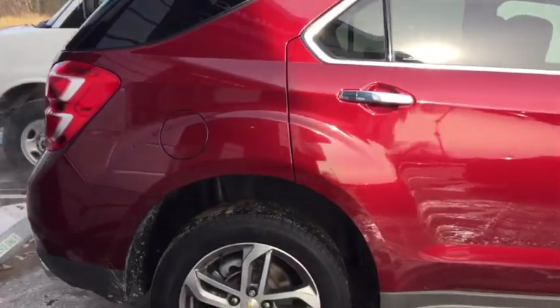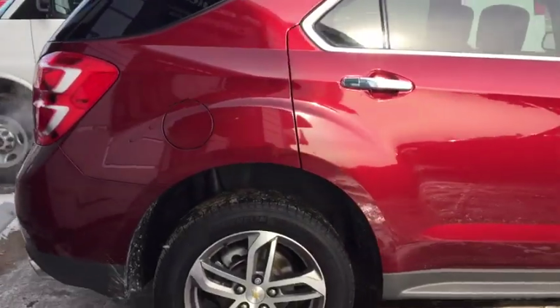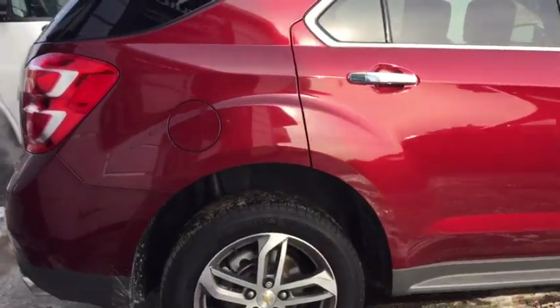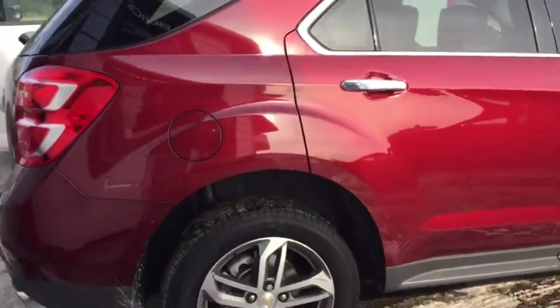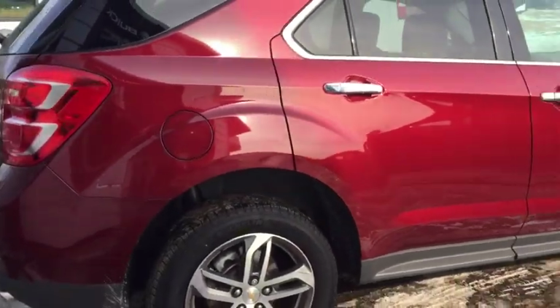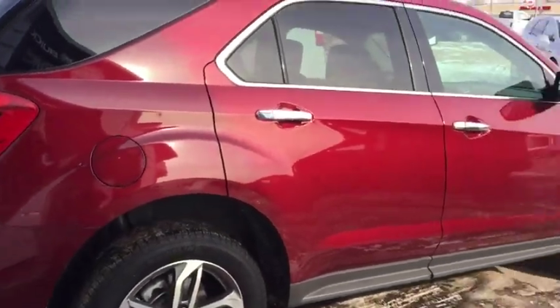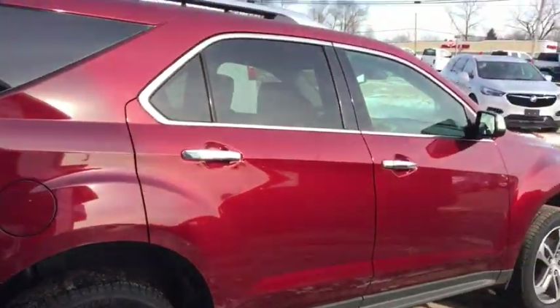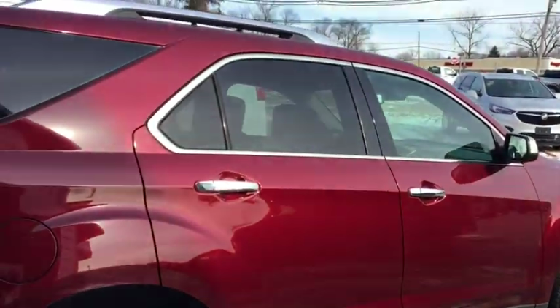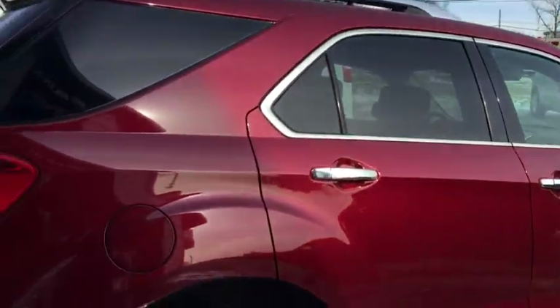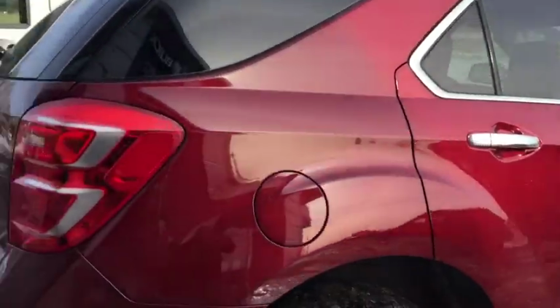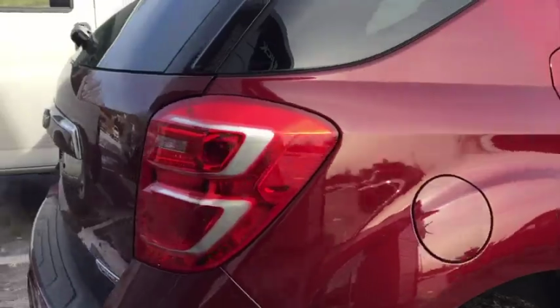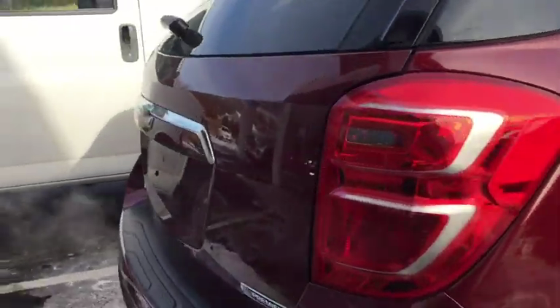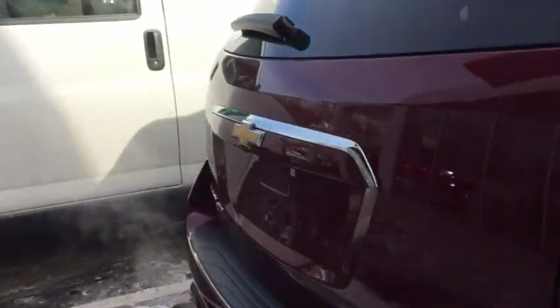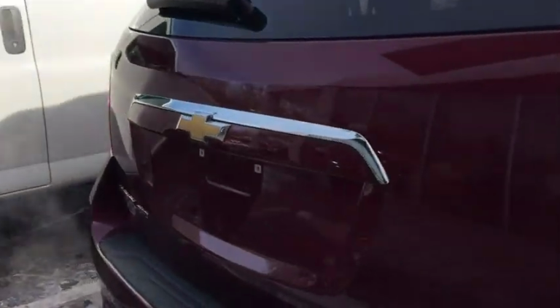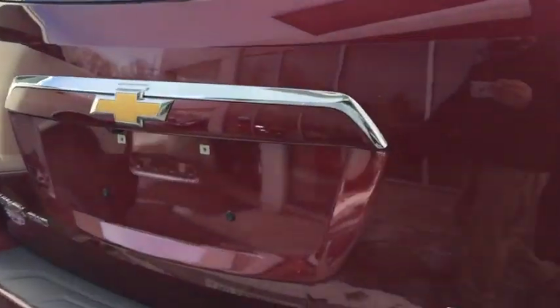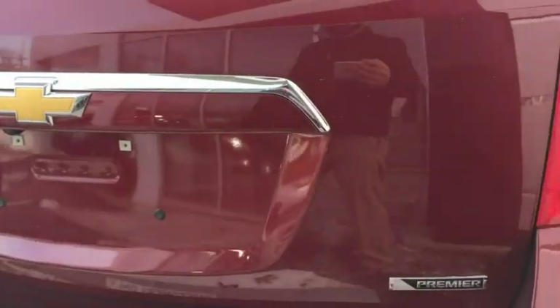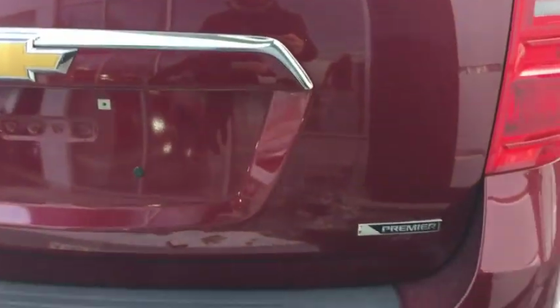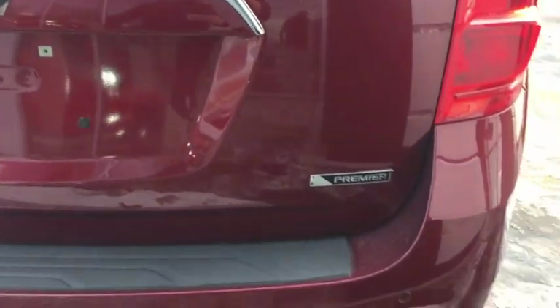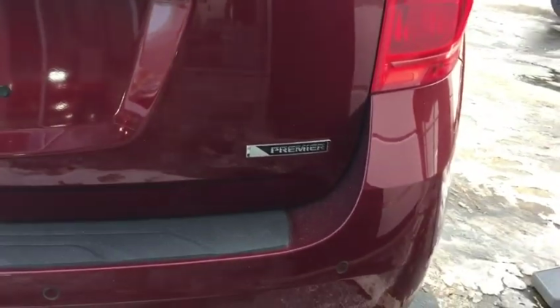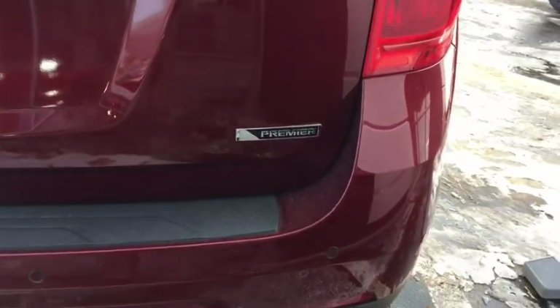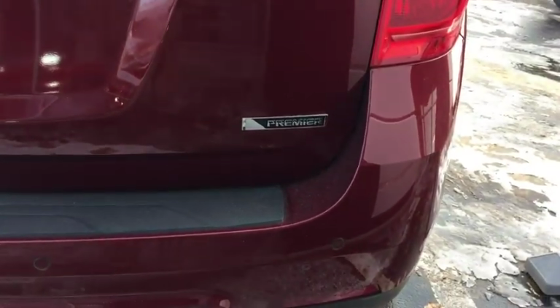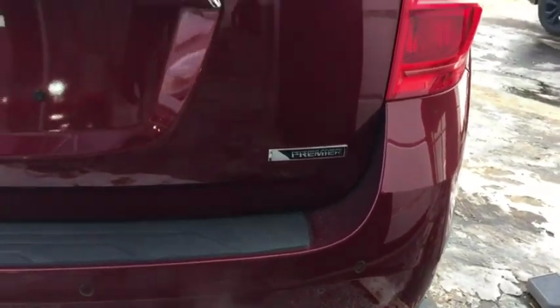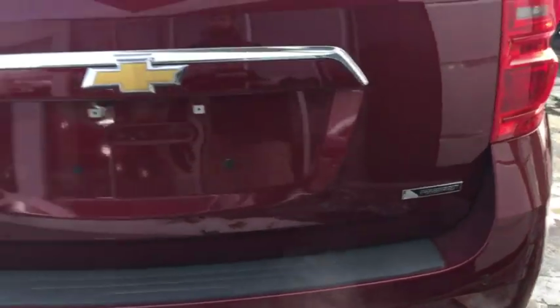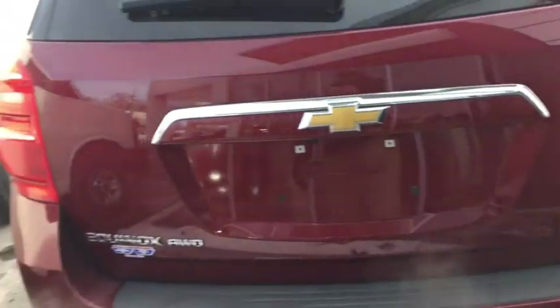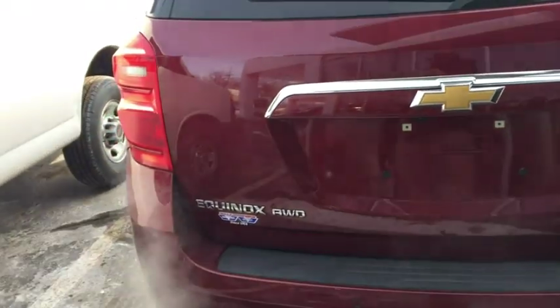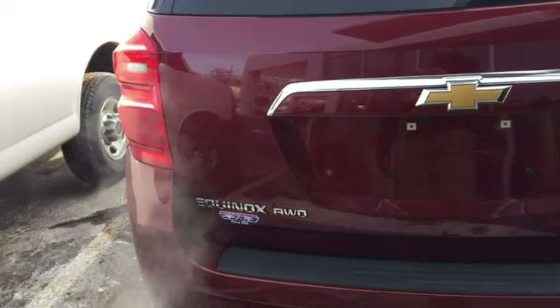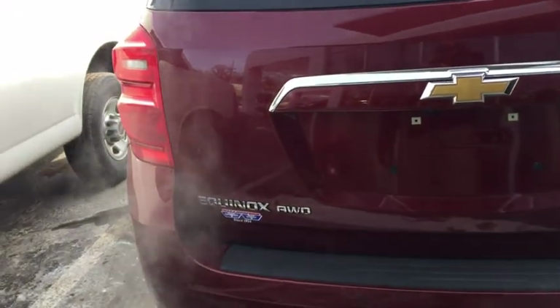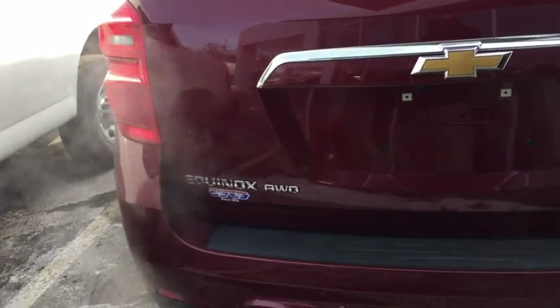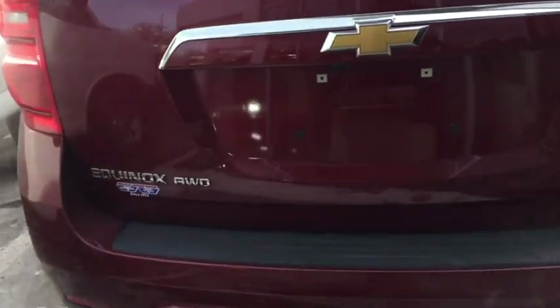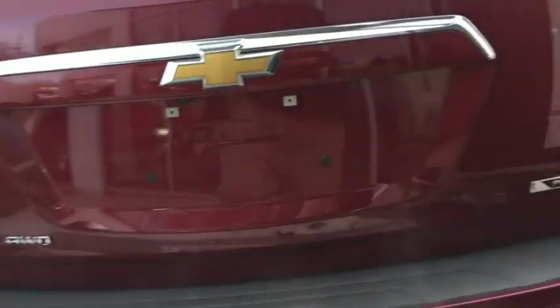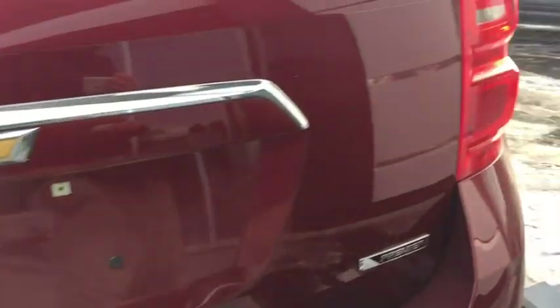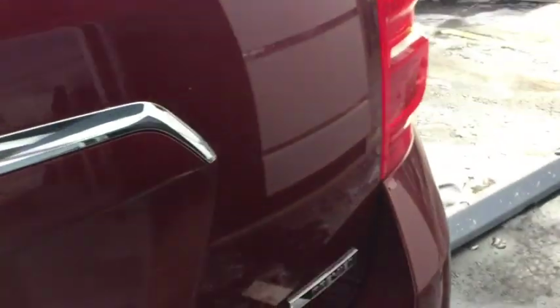Super clean — there's hardly any rust on this thing, there's hardly any scratches. It's what they call the Premier tier, which you've got the emblem right there. All-wheel drive, which you'll see on the other side there.